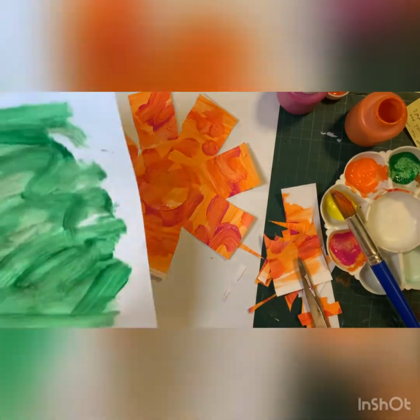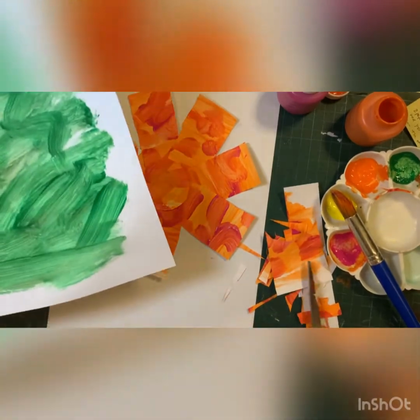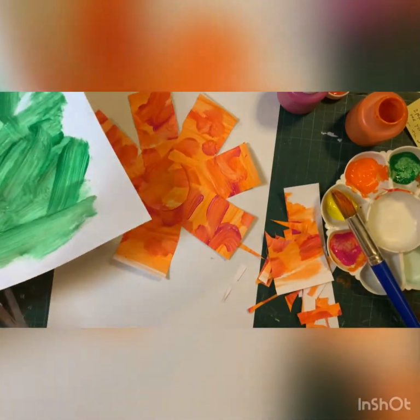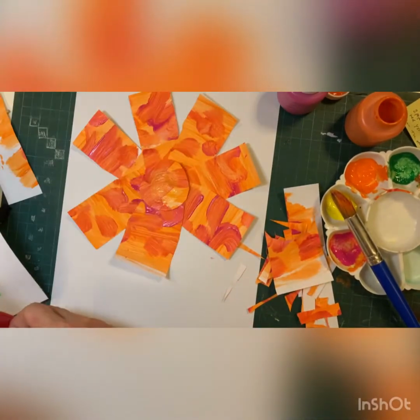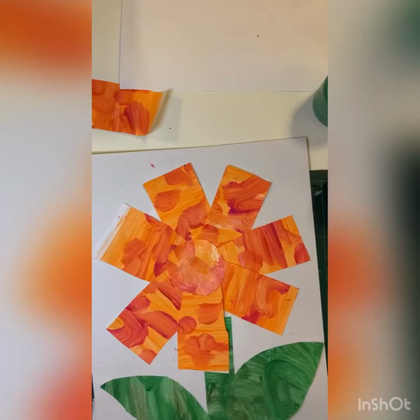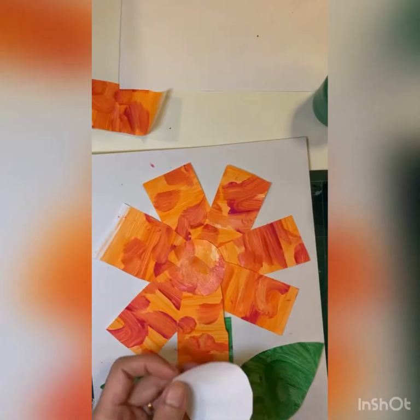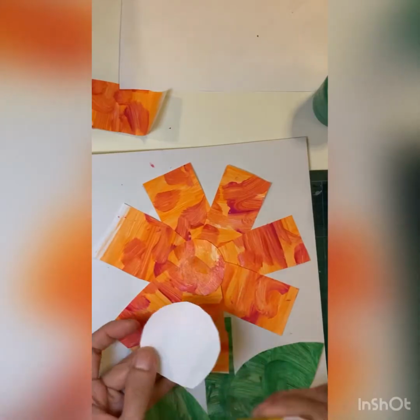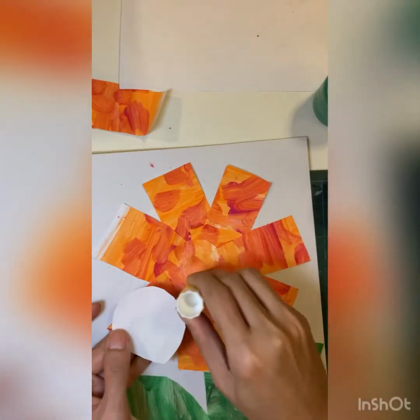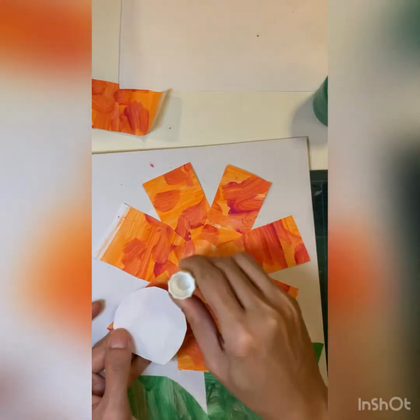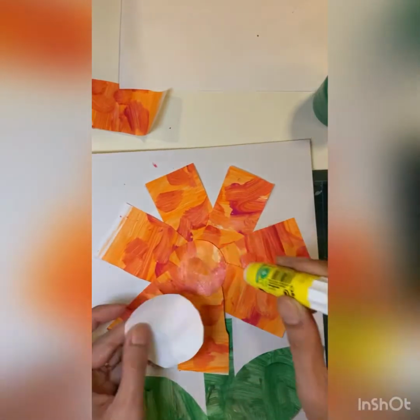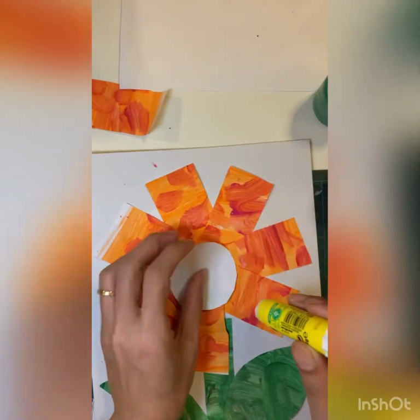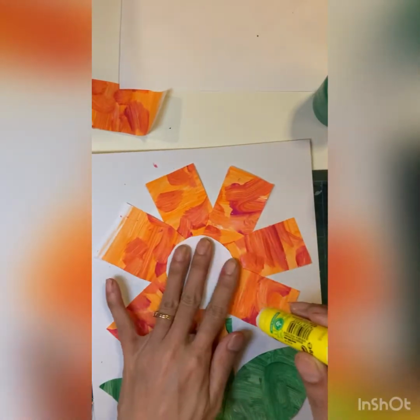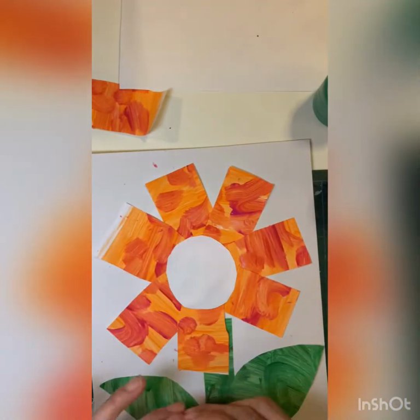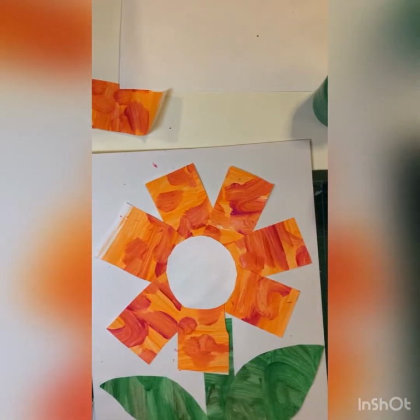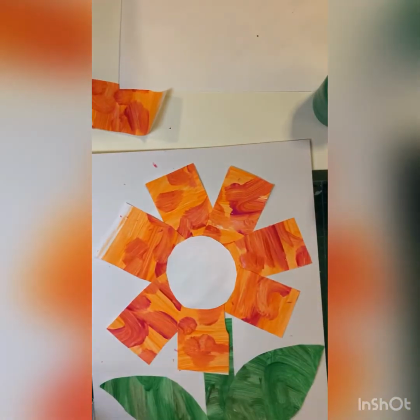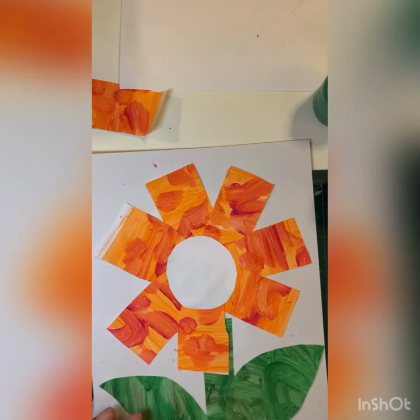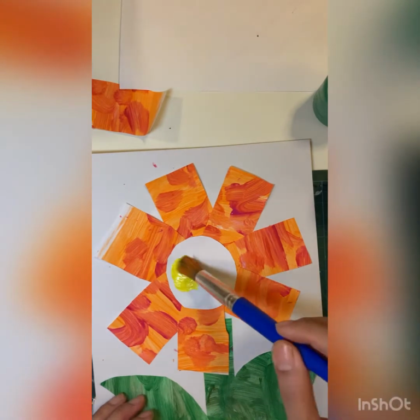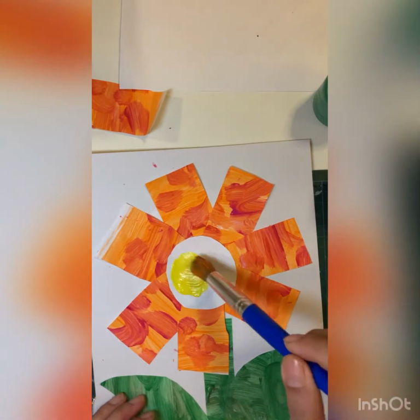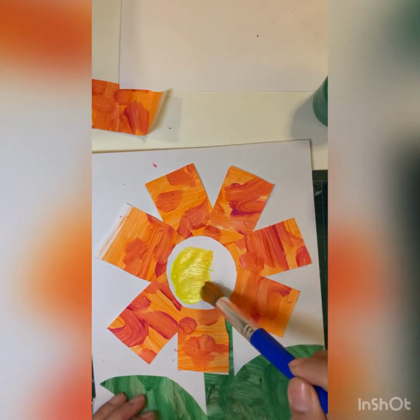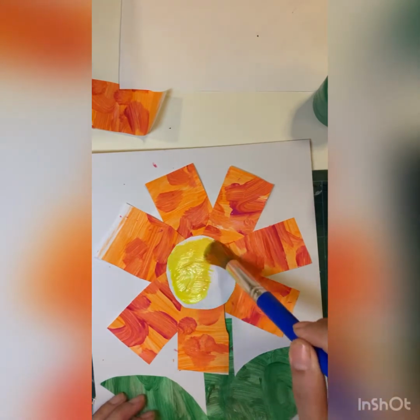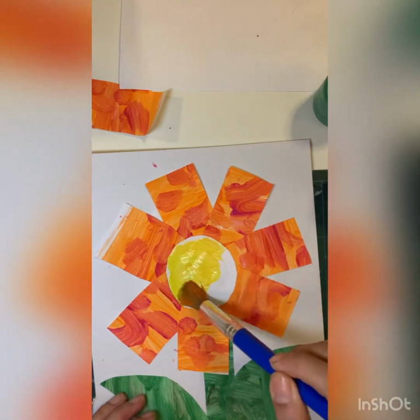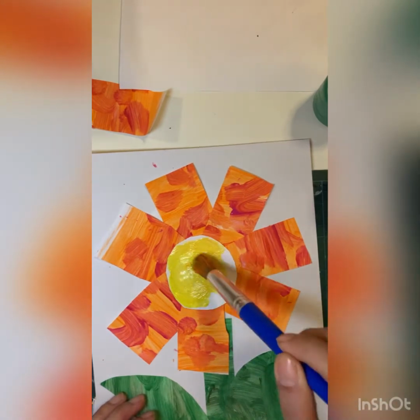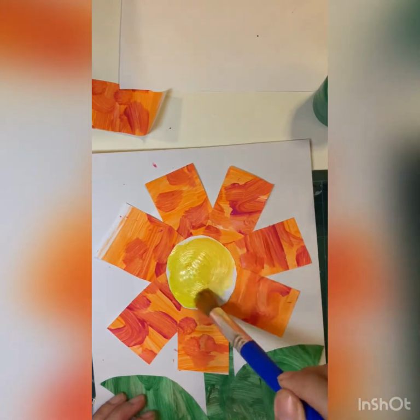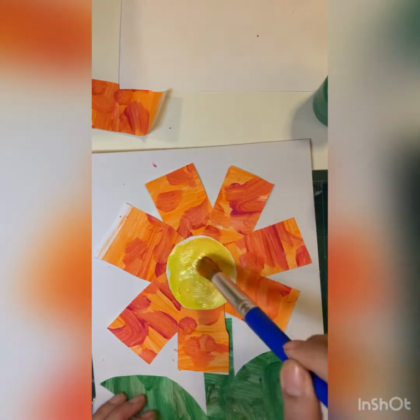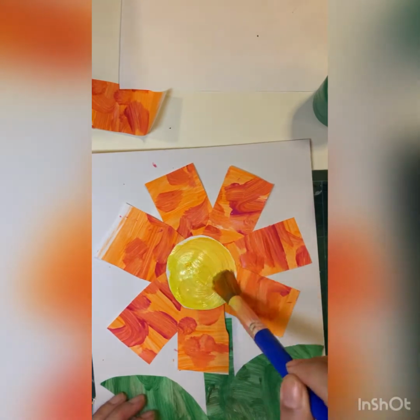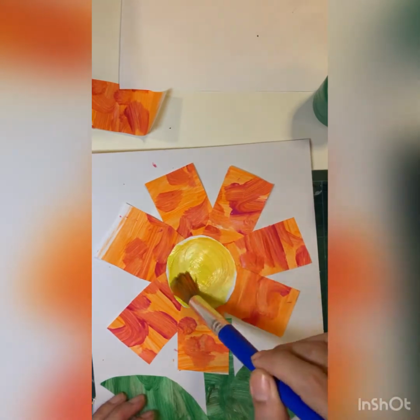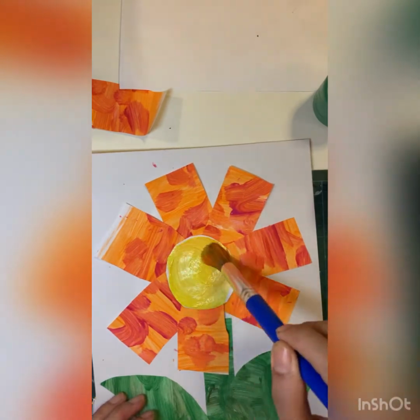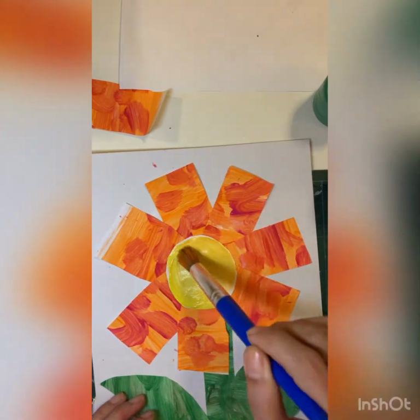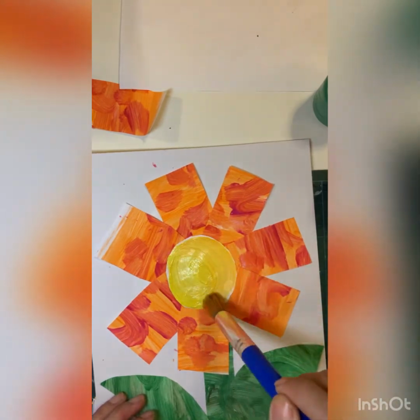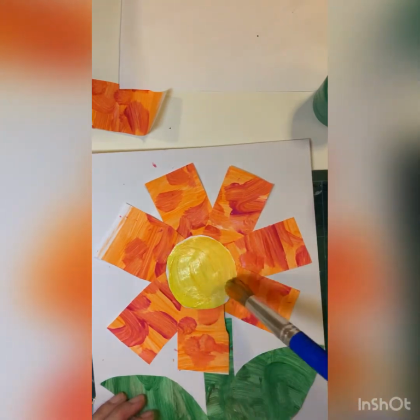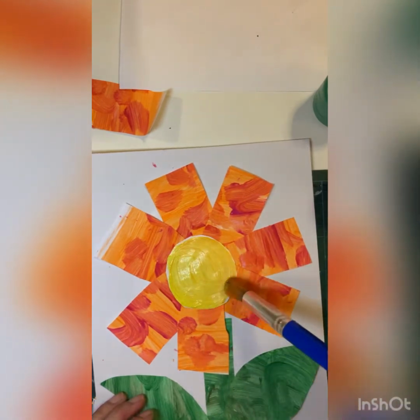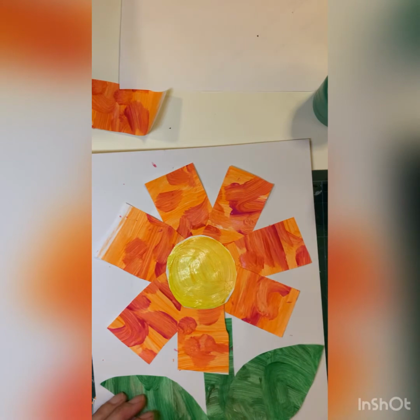Cut green paper to make stems and leaves. Then cut circles and put them in the middle of the flower. Paint it yellow. There you go — The Tiny Seed book-inspired art!